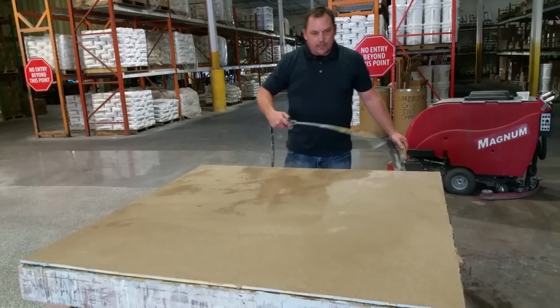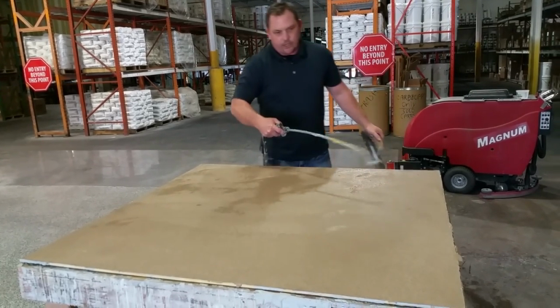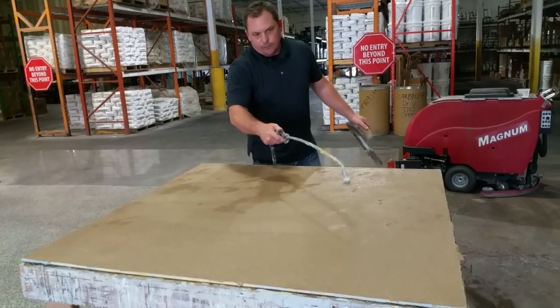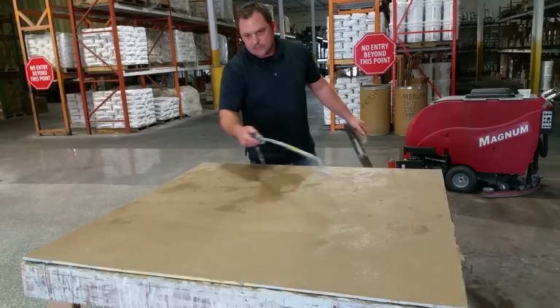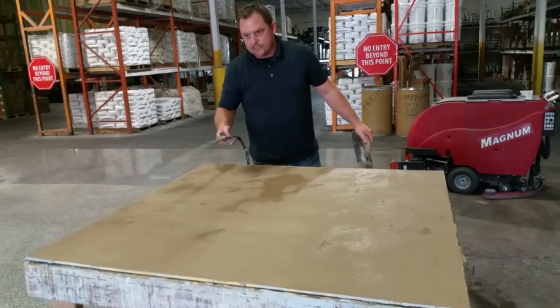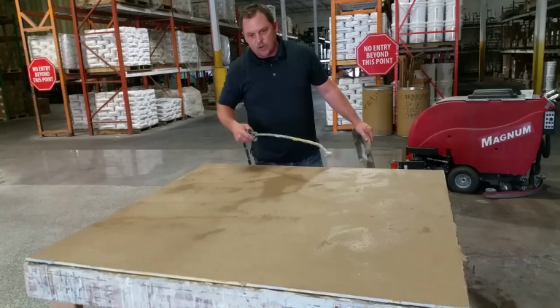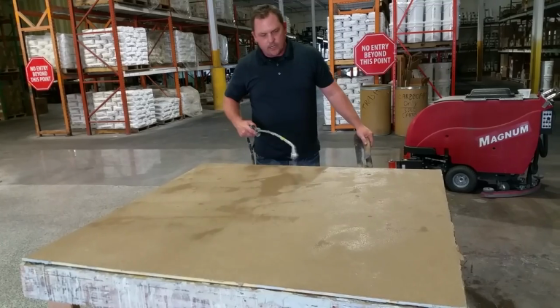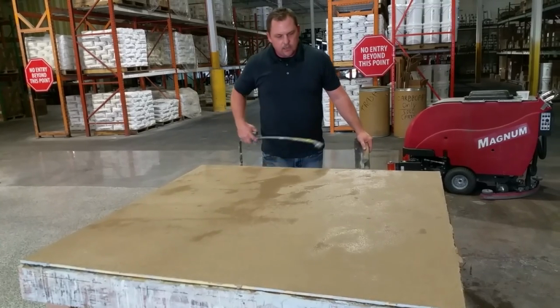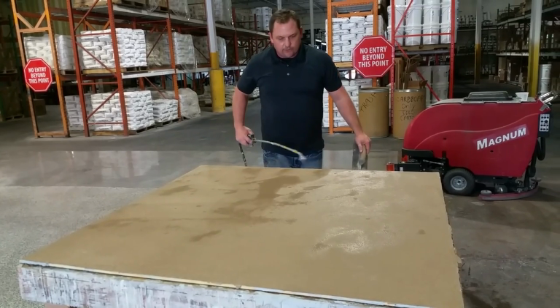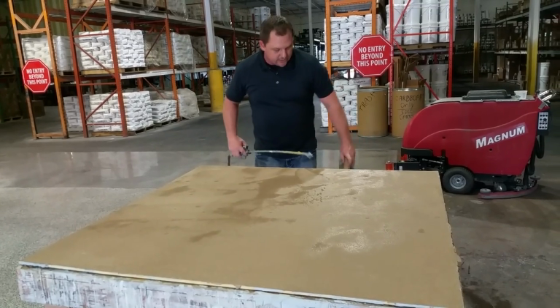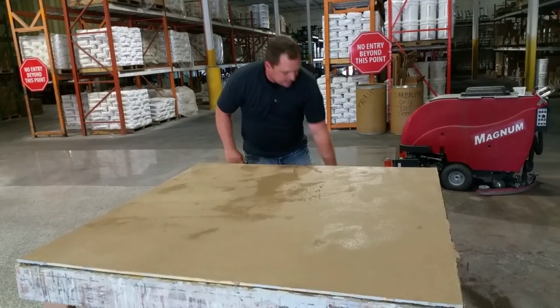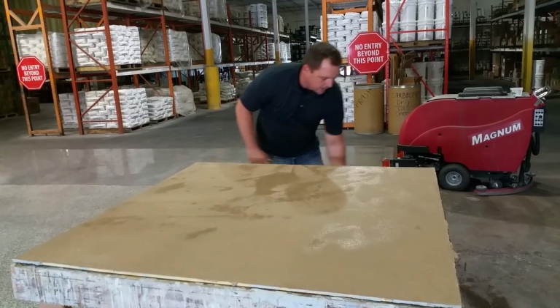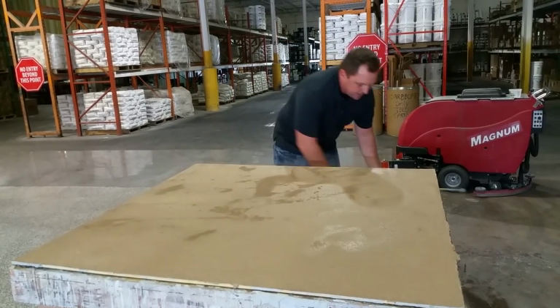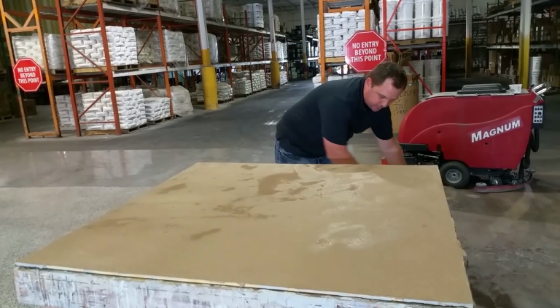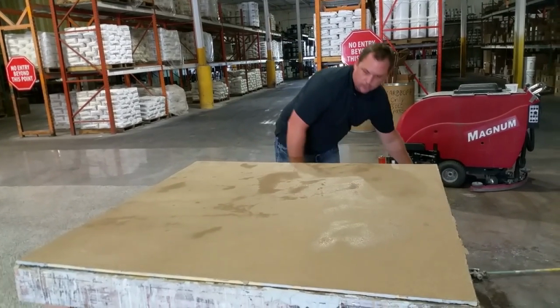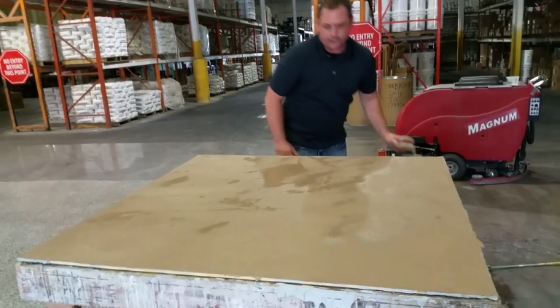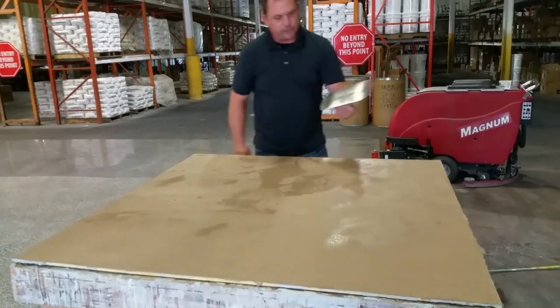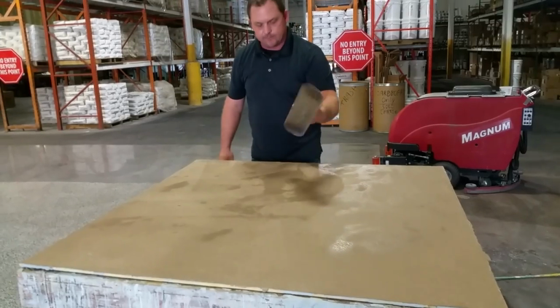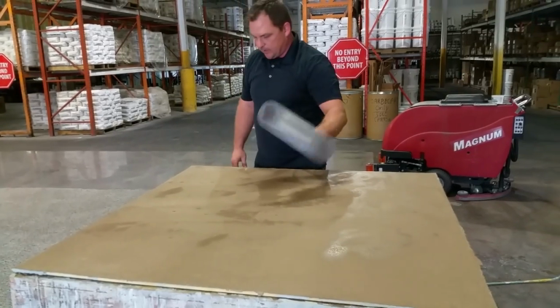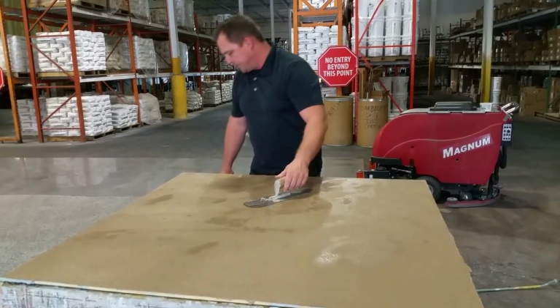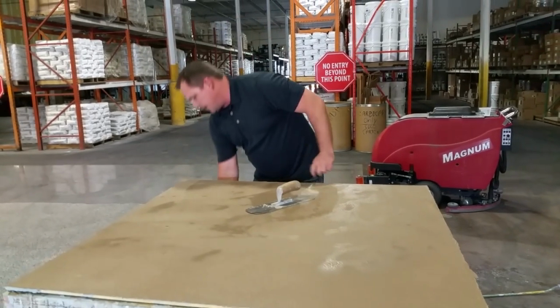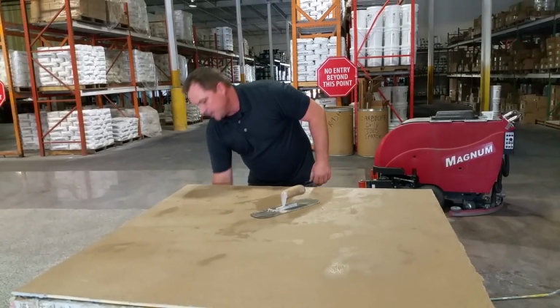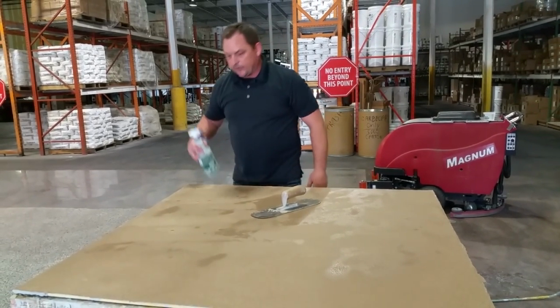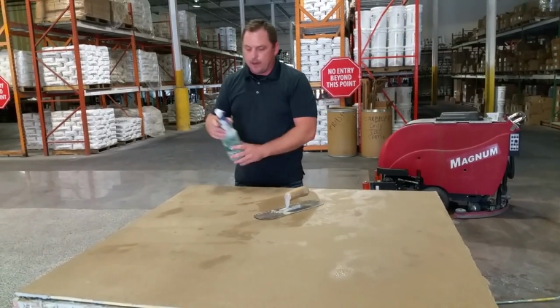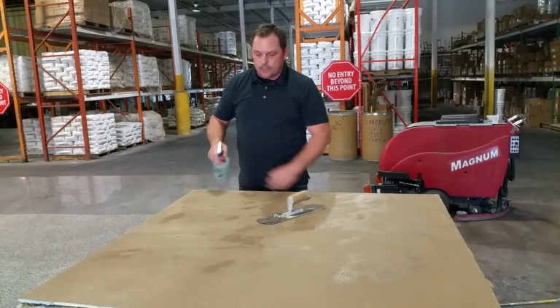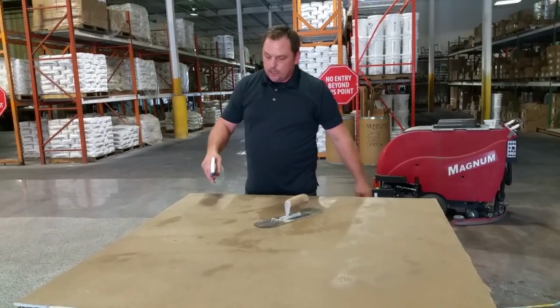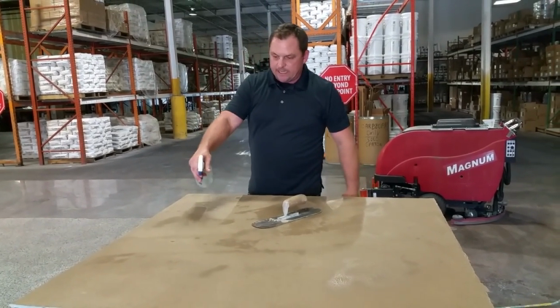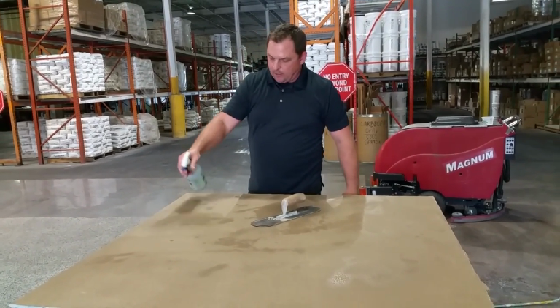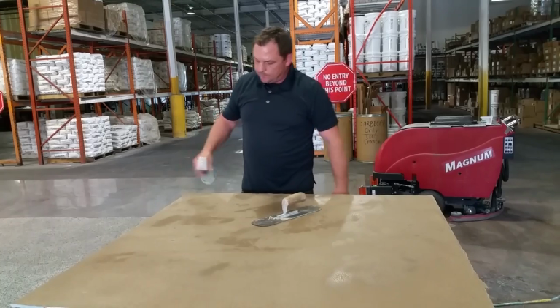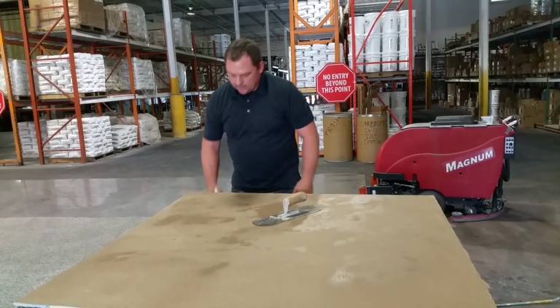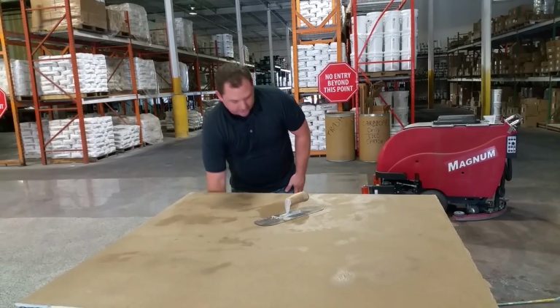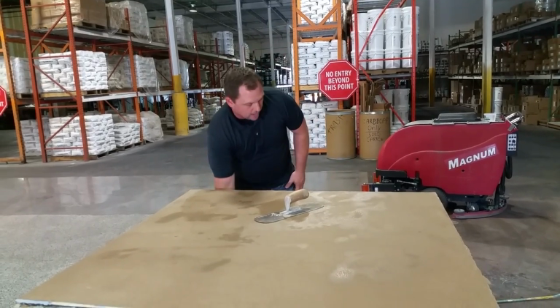Now this can go over precast pieces, it could go over floors, anything you want there for a trowel finish. We're just using a normal steel trowel. I've got a spray bottle of water on the mist to help if I need extra water.